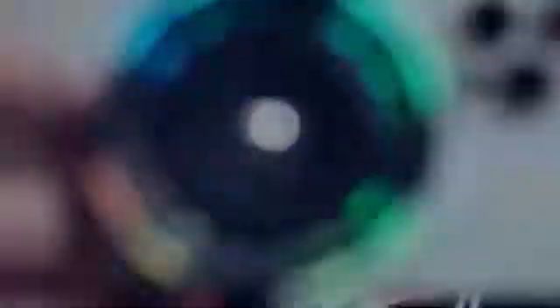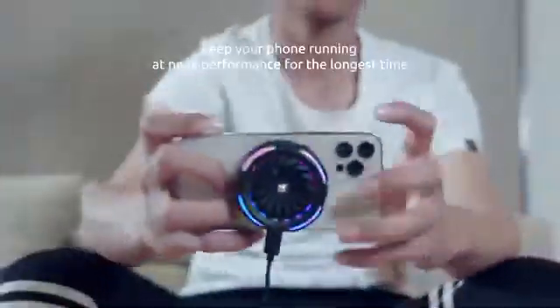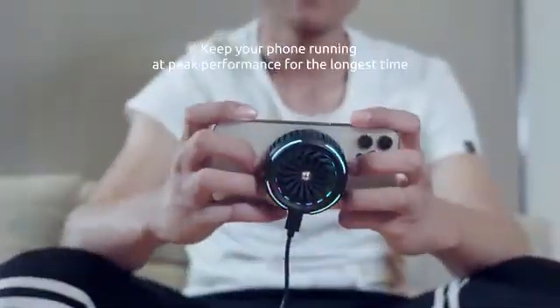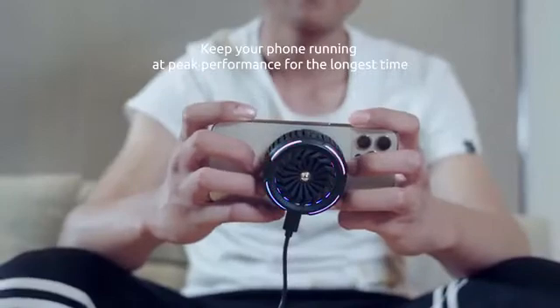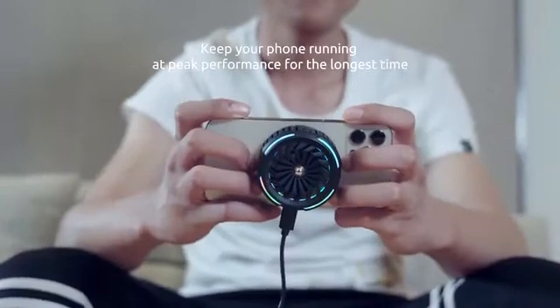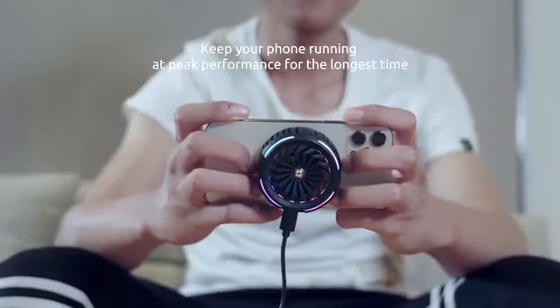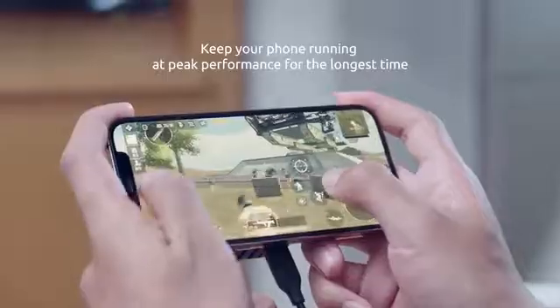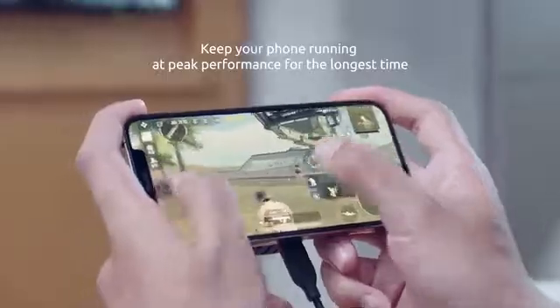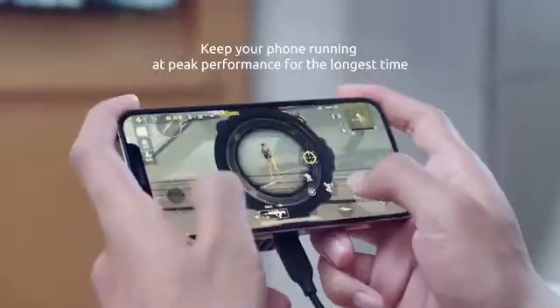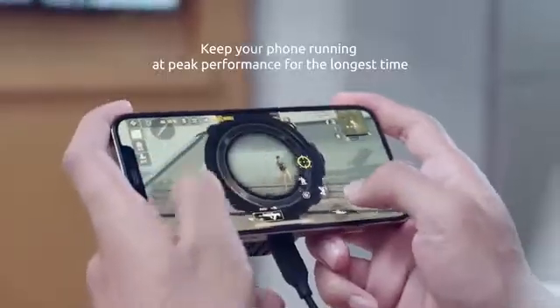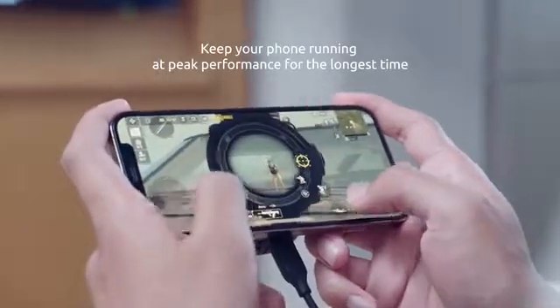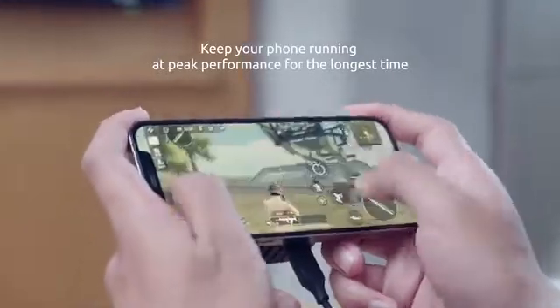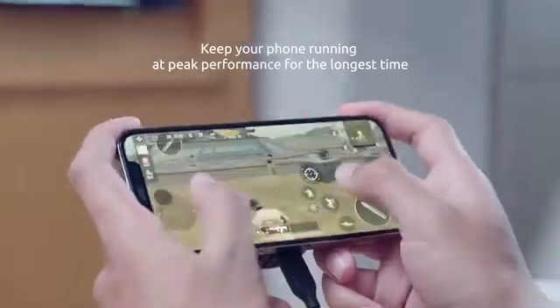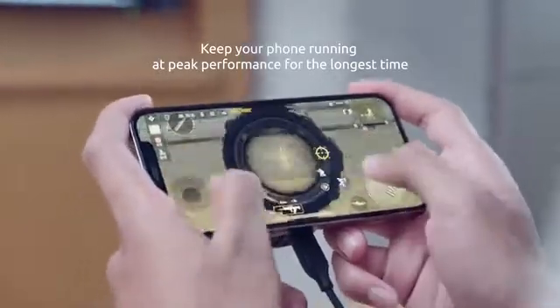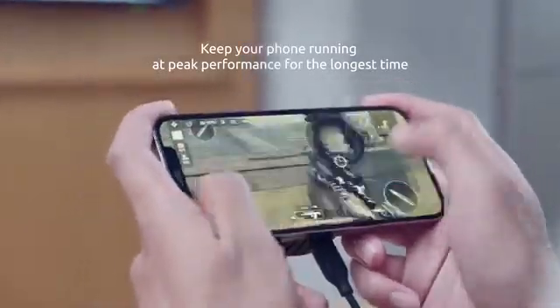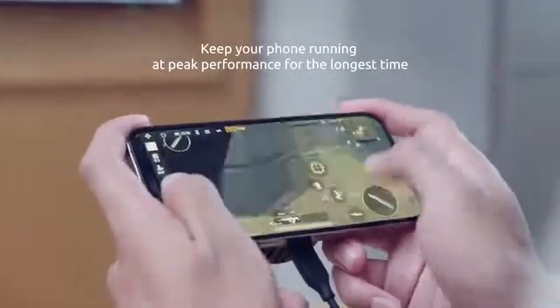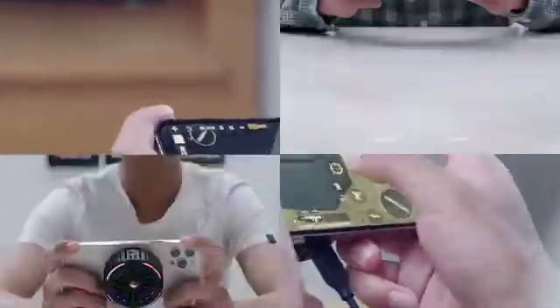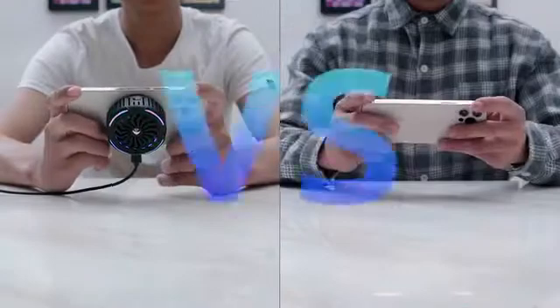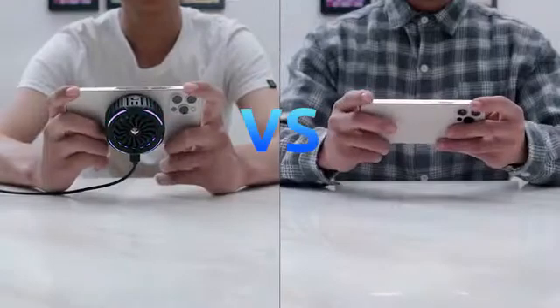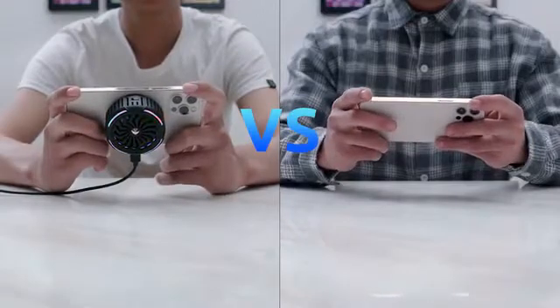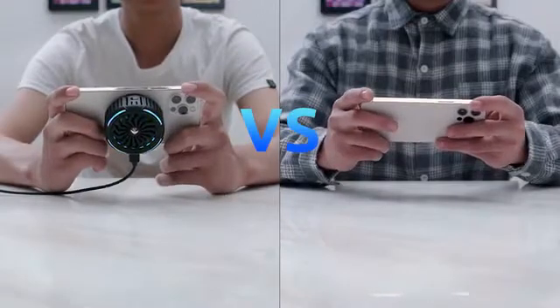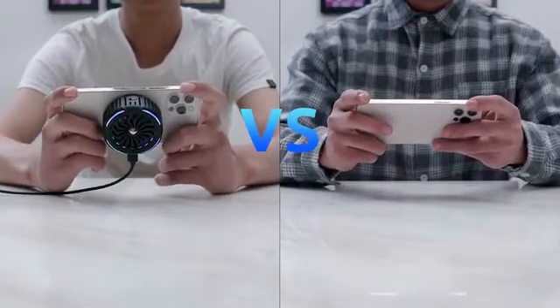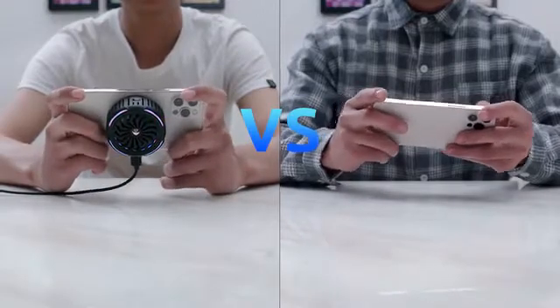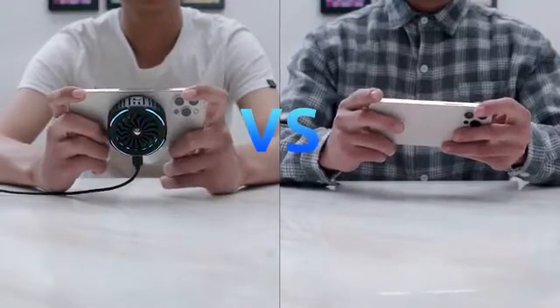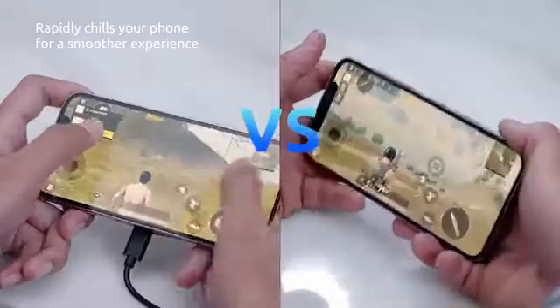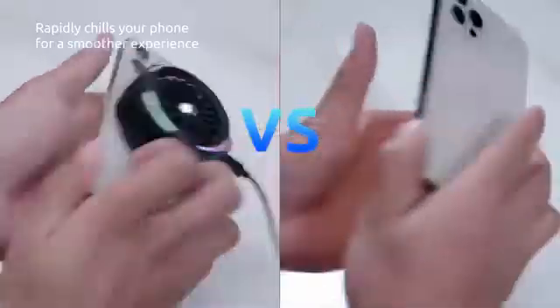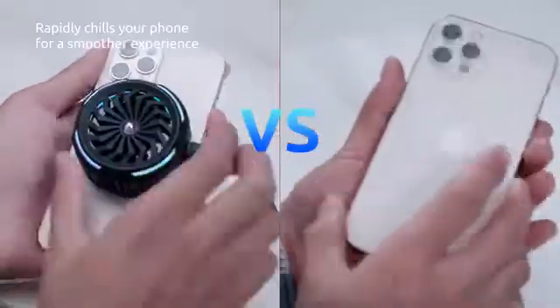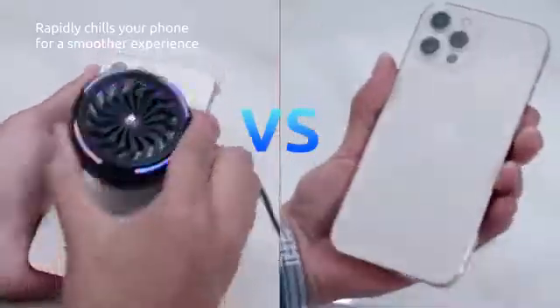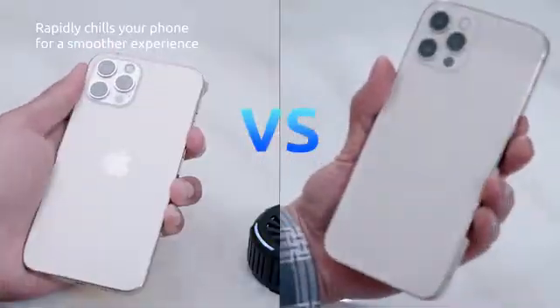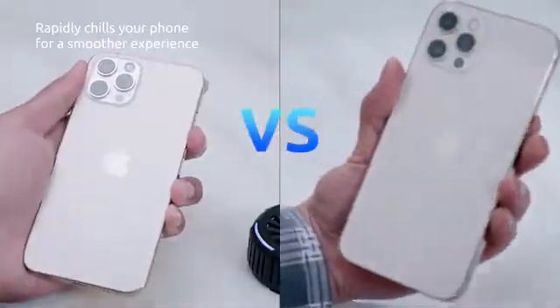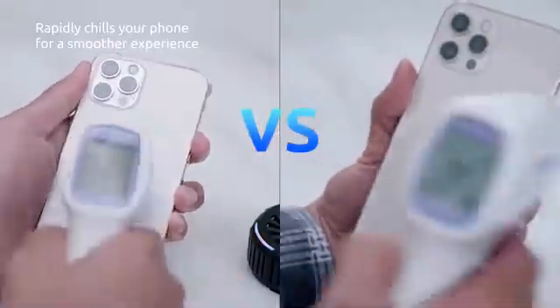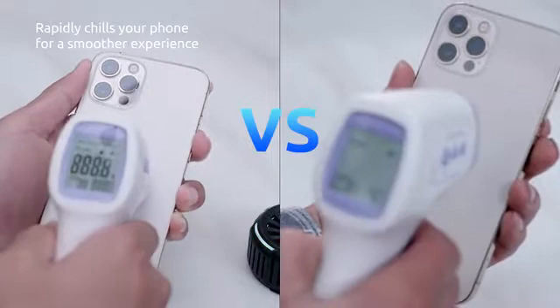It freezes and cools your phone within a few minutes and makes it run smoother. Gear up with CoolKit to get the longest-lasting, optimized fun out of your phone.